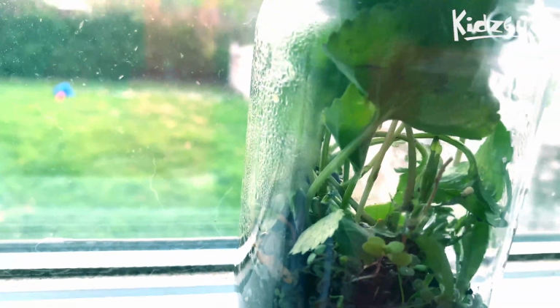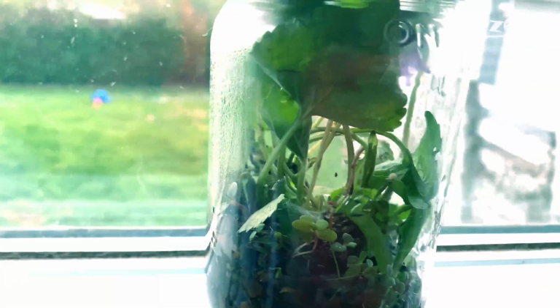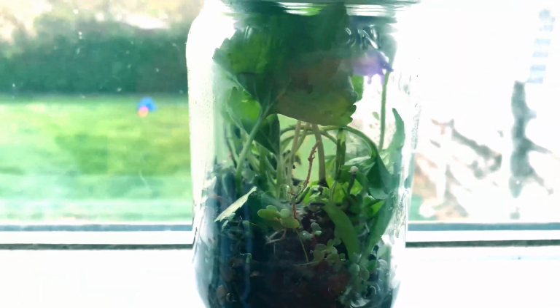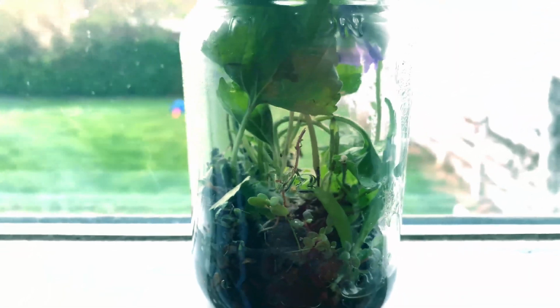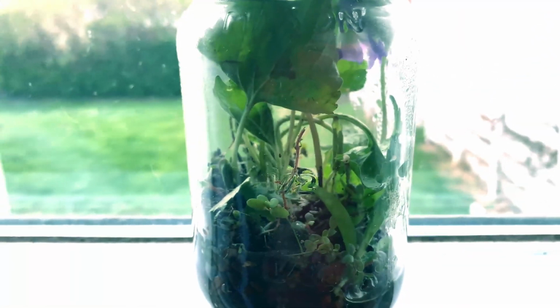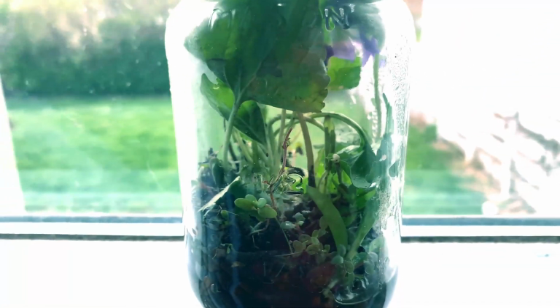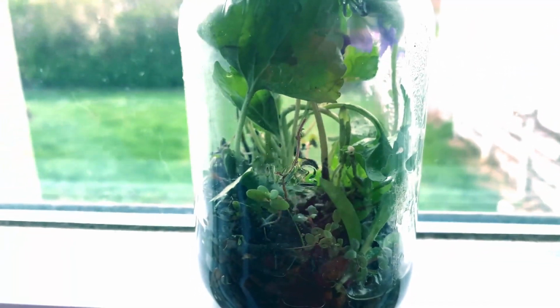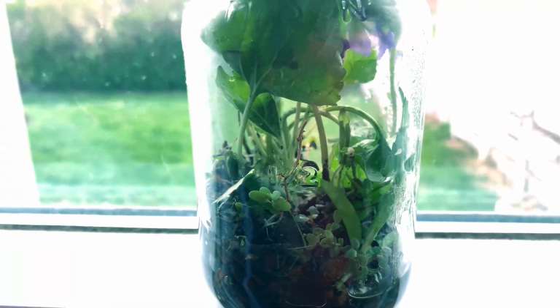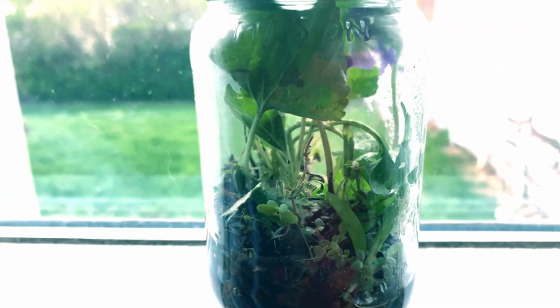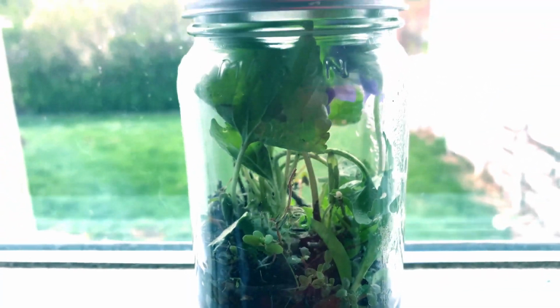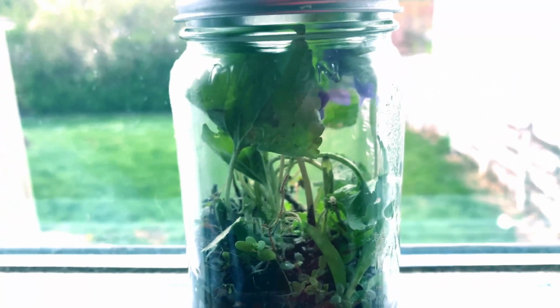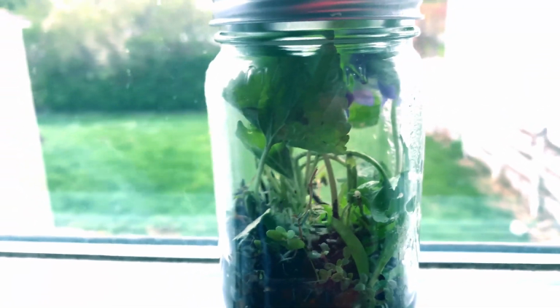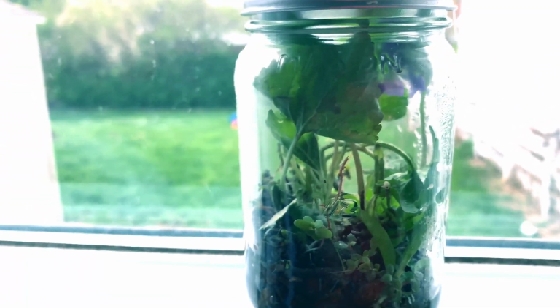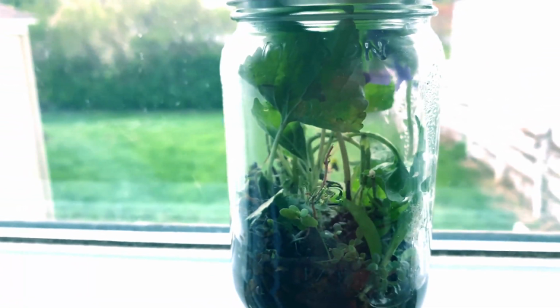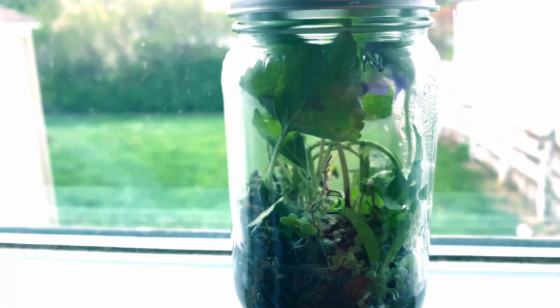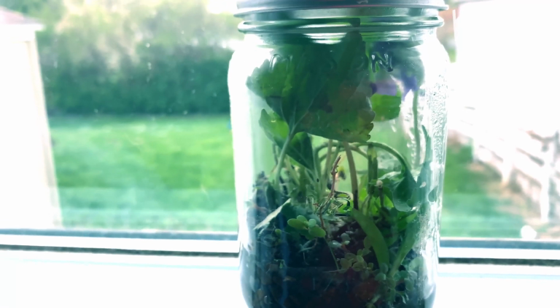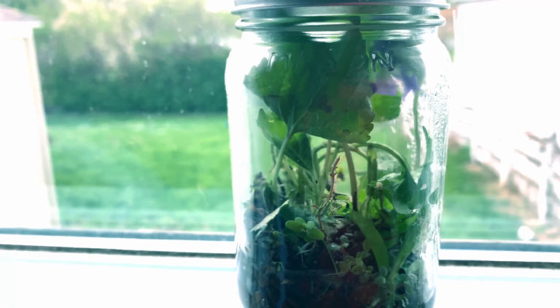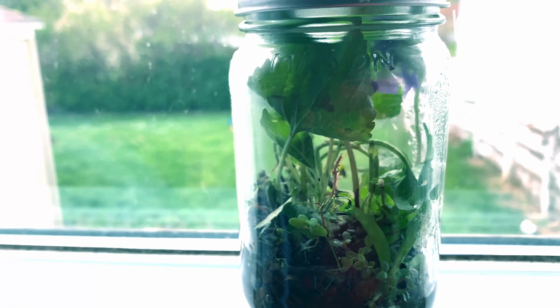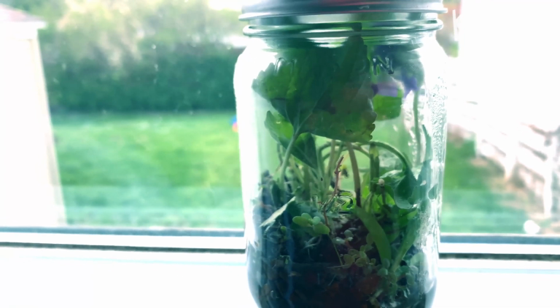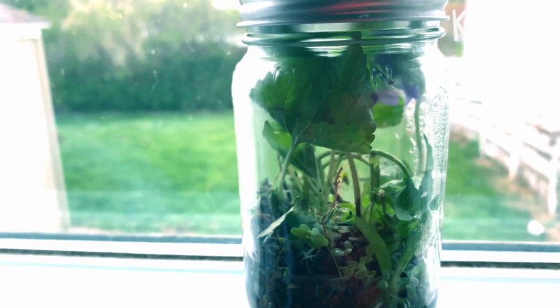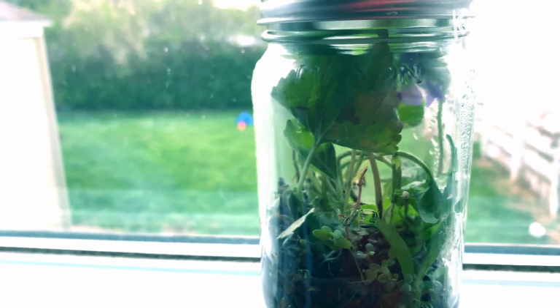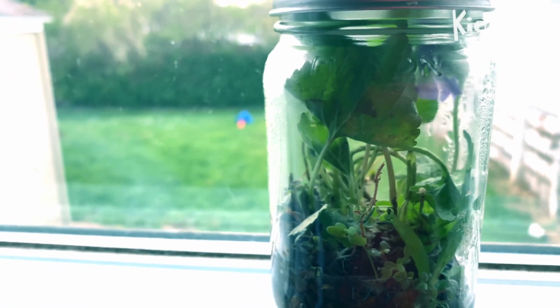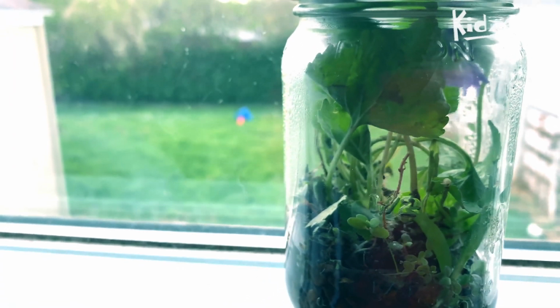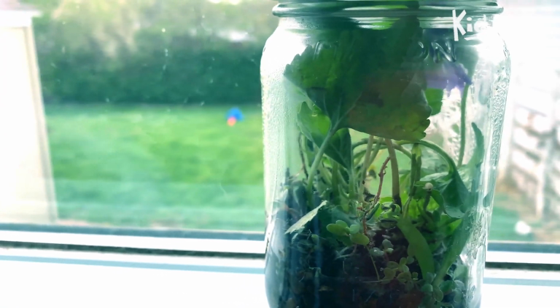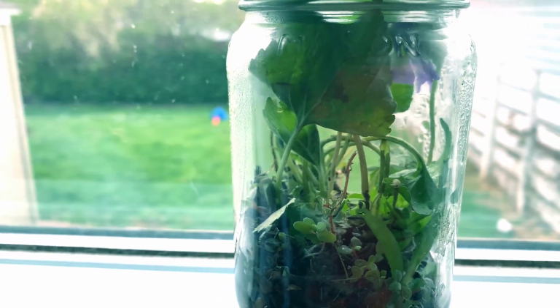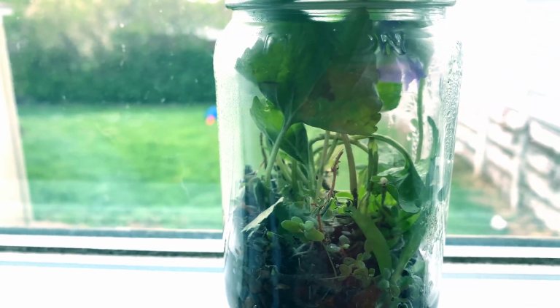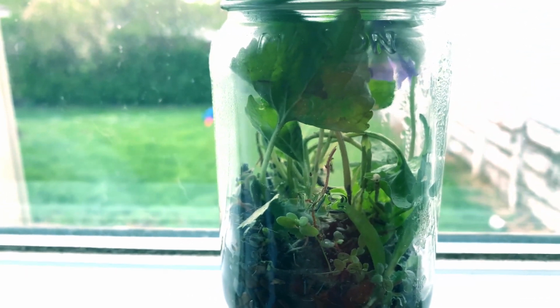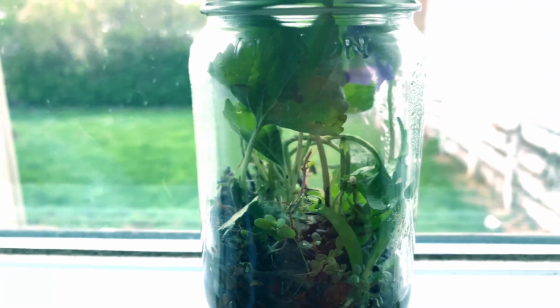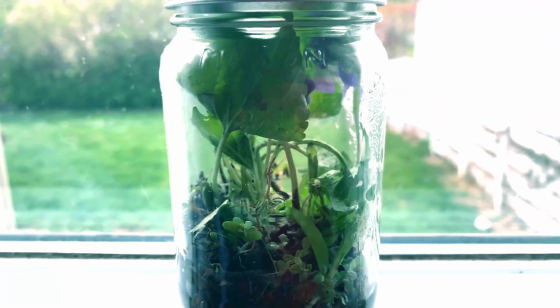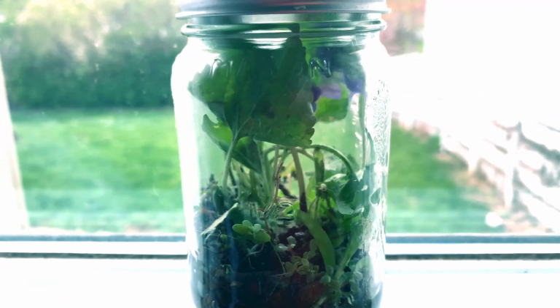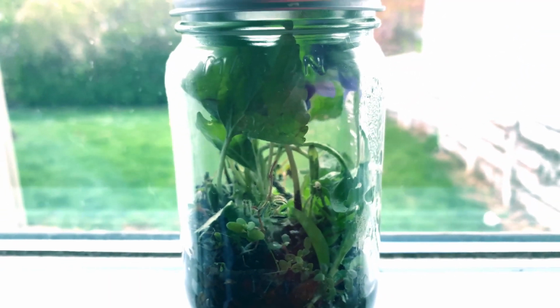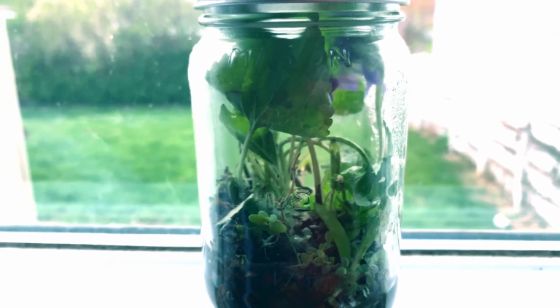Just make sure that whatever you put in there is diverse, and make sure that it's set or left near some sort of light, because then the plants can do their photosynthesis and that kind of keeps the whole food cycle going.